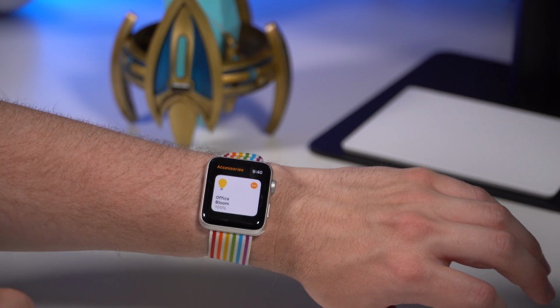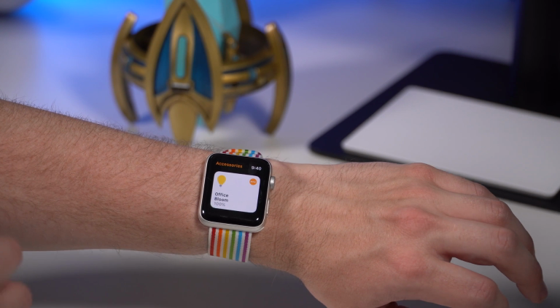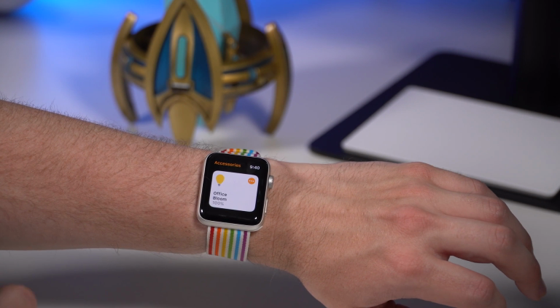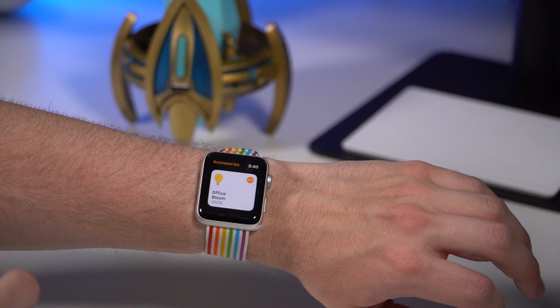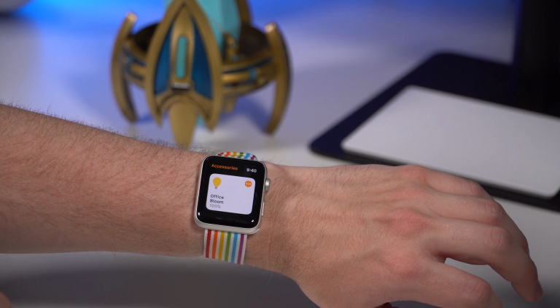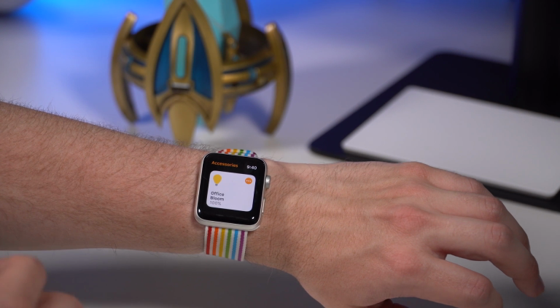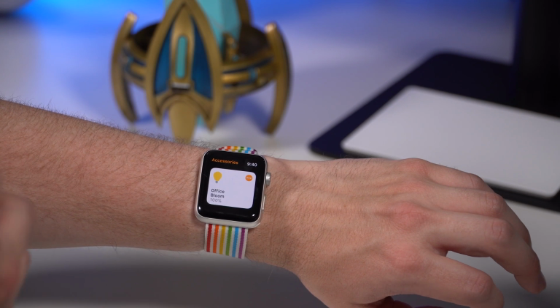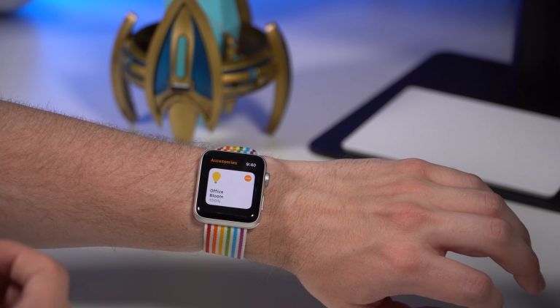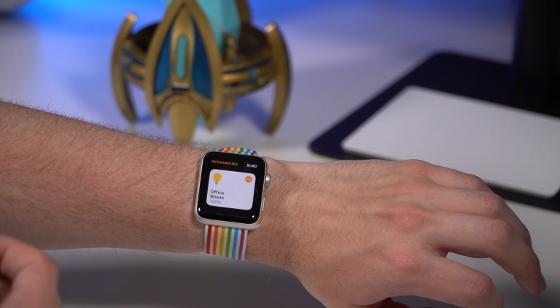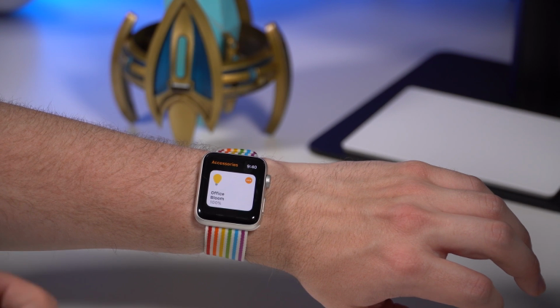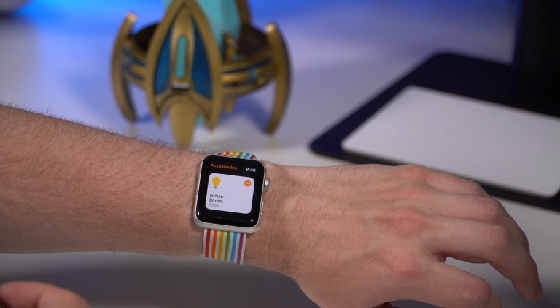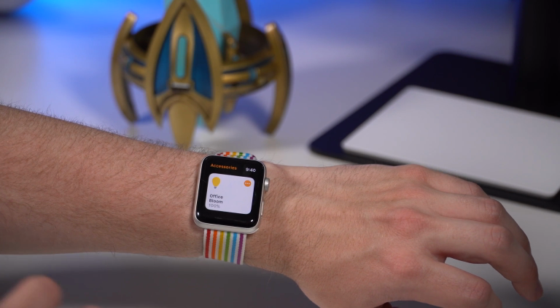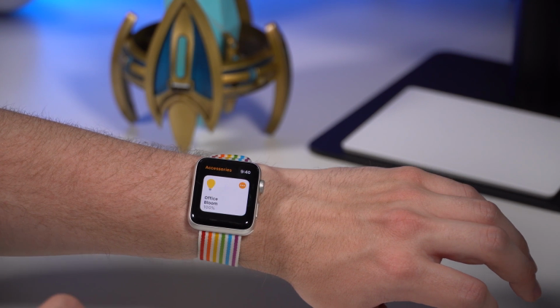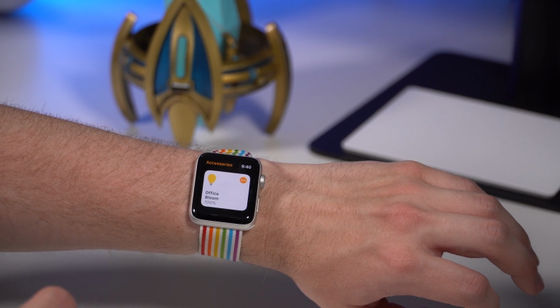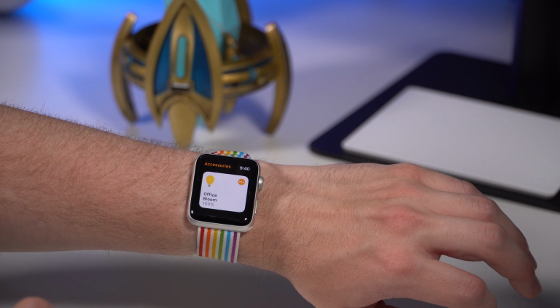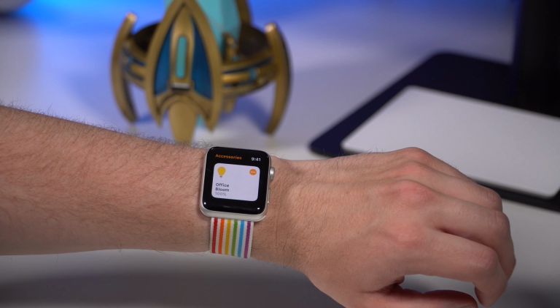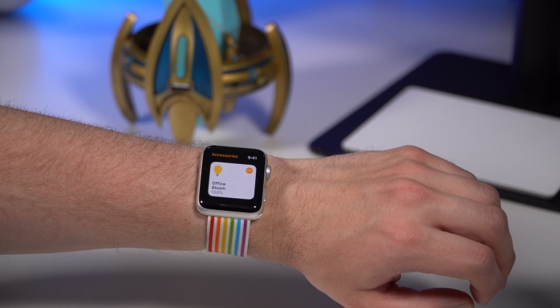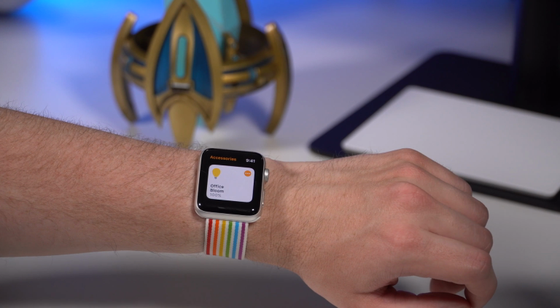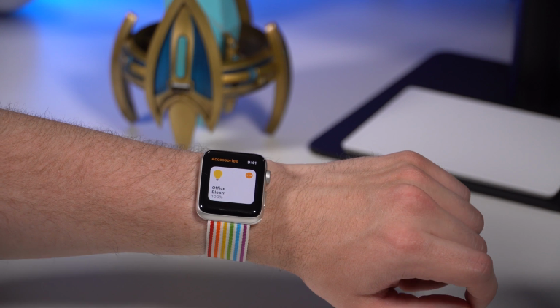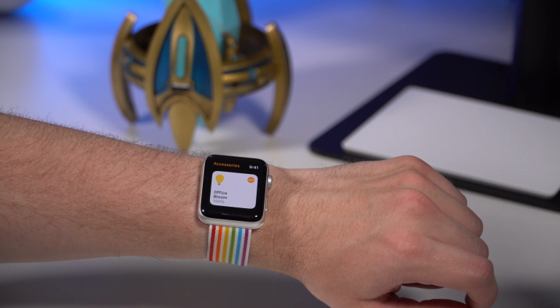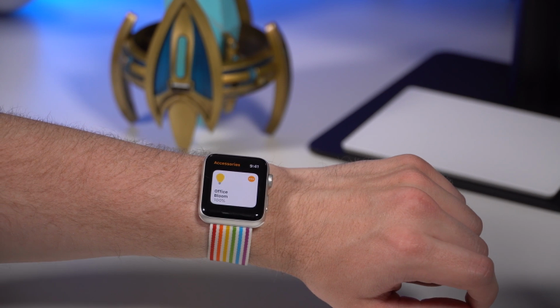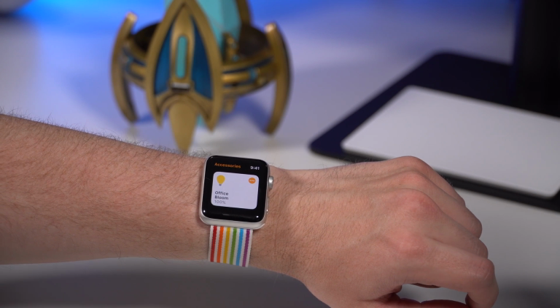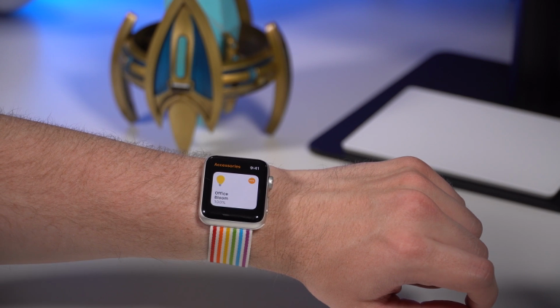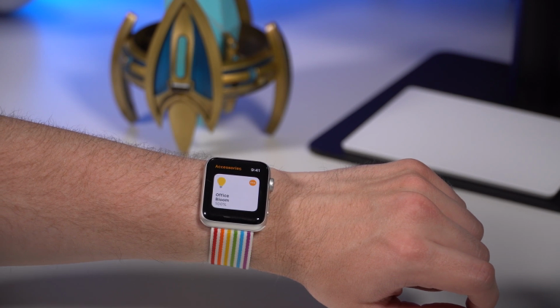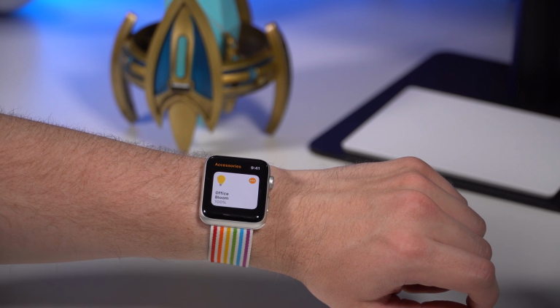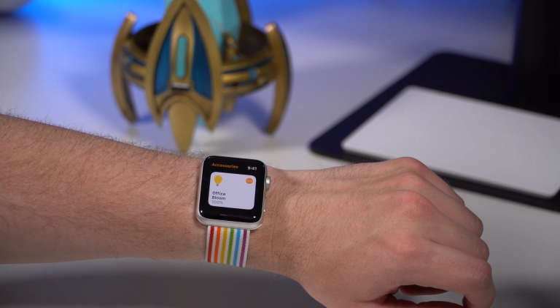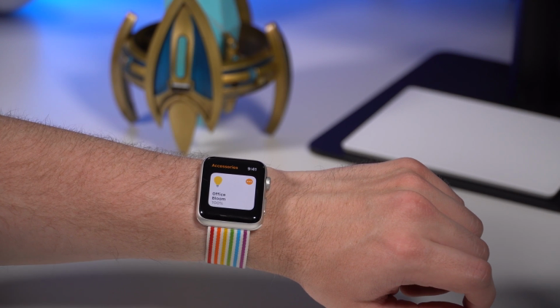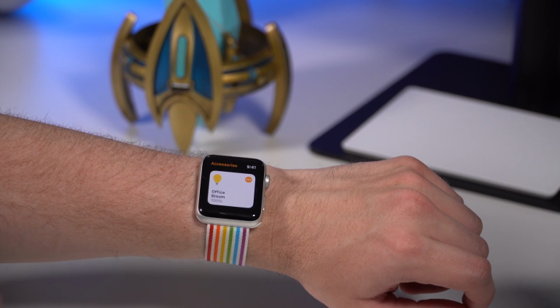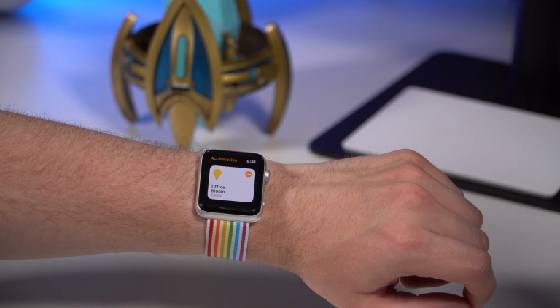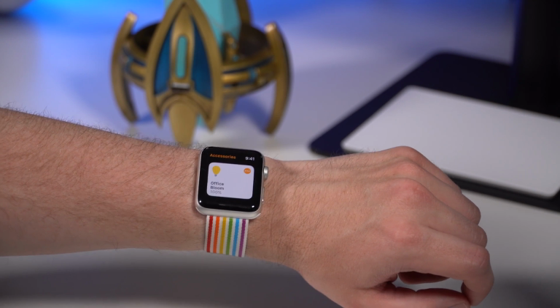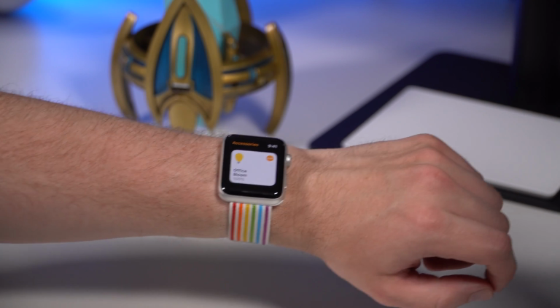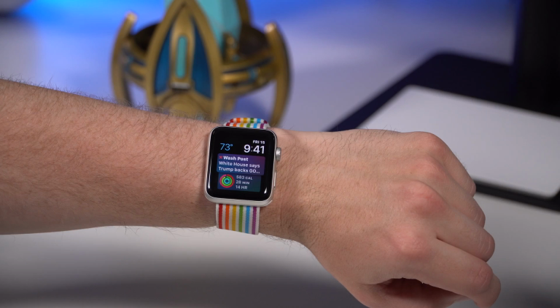Now you can finally access your notifications or Control Center anywhere on the watch screen — those are all quick actions you can get to from anywhere.